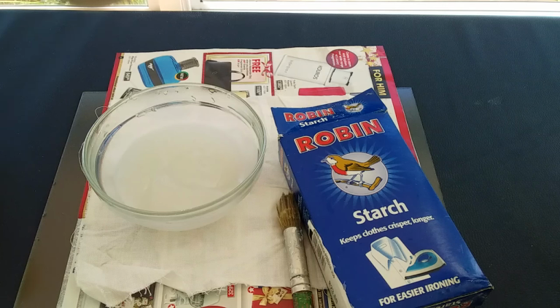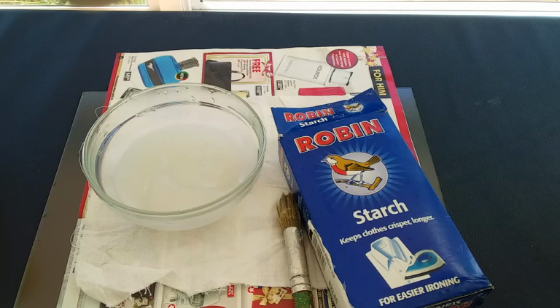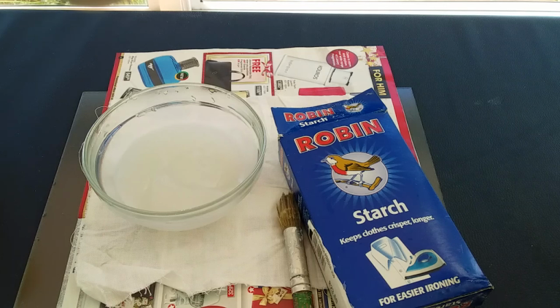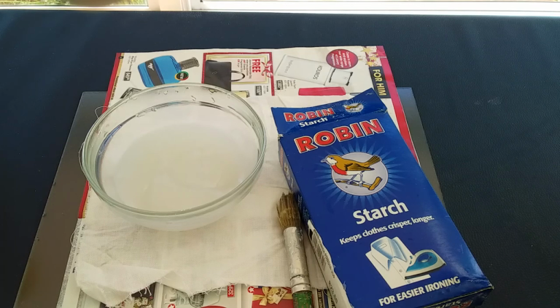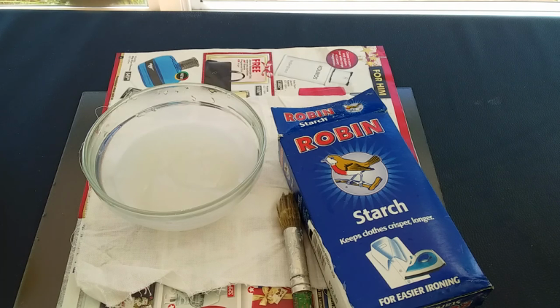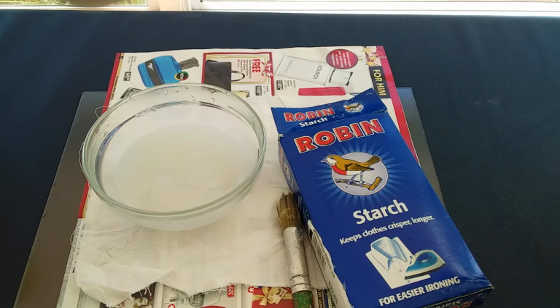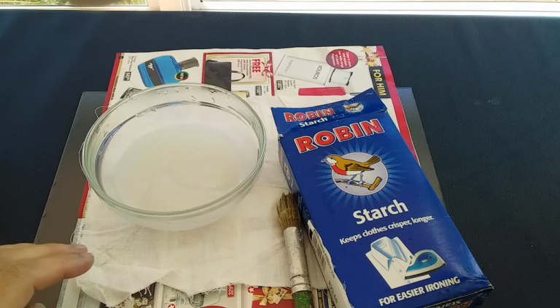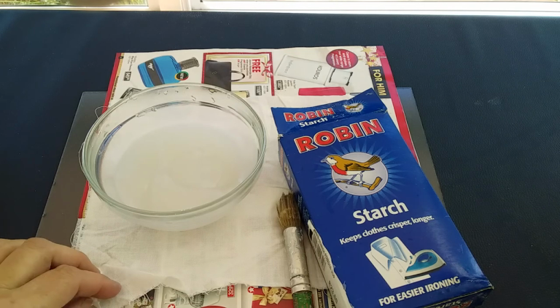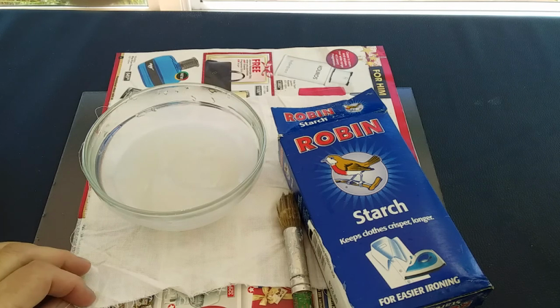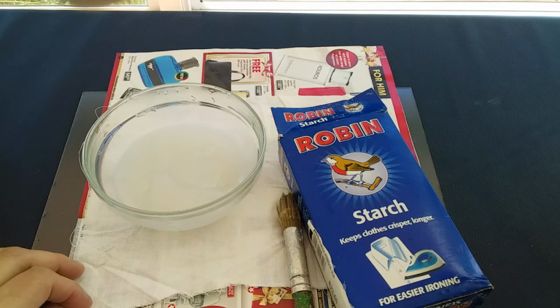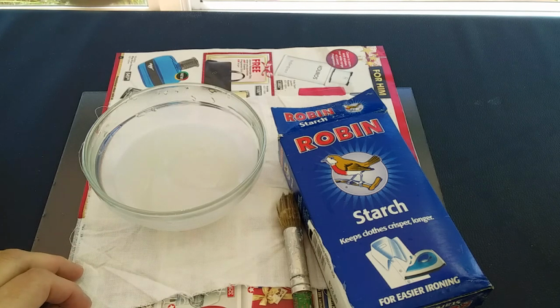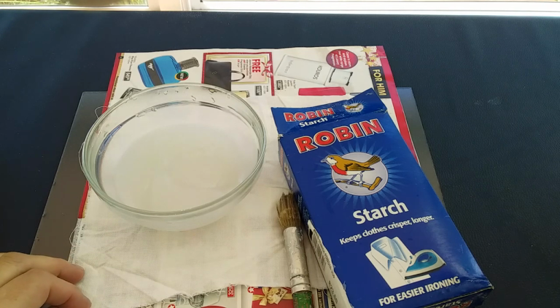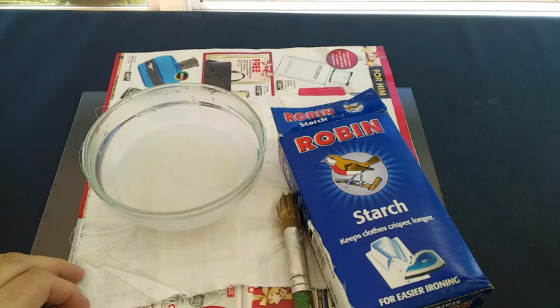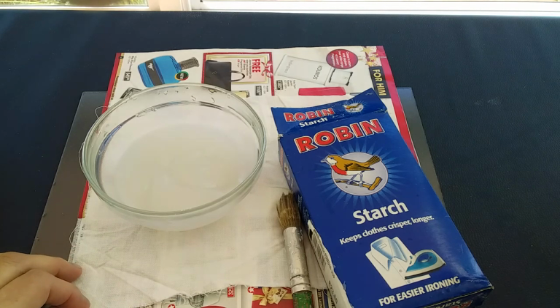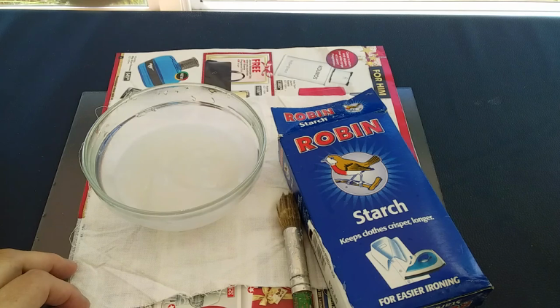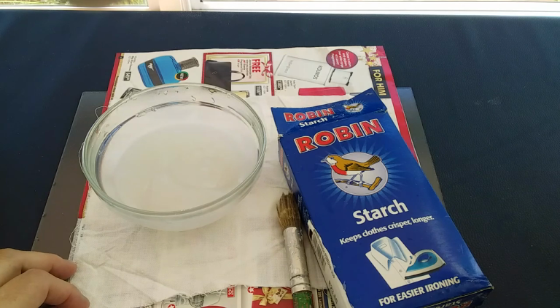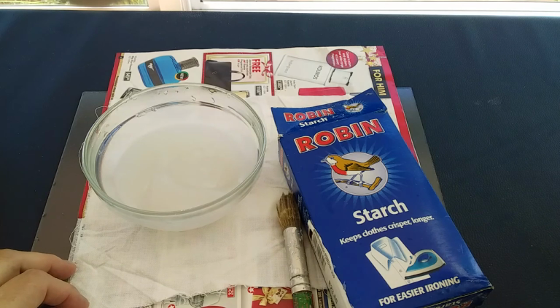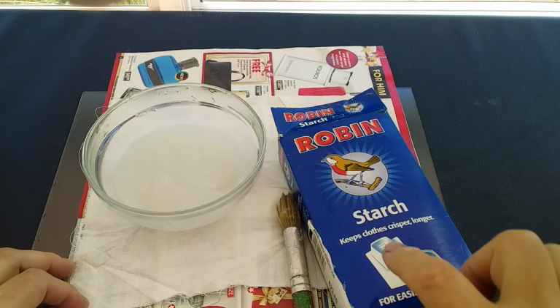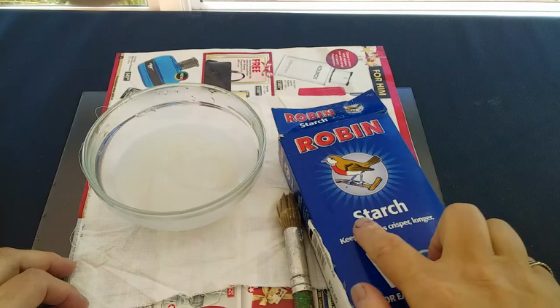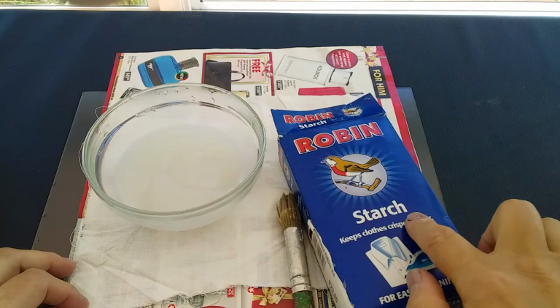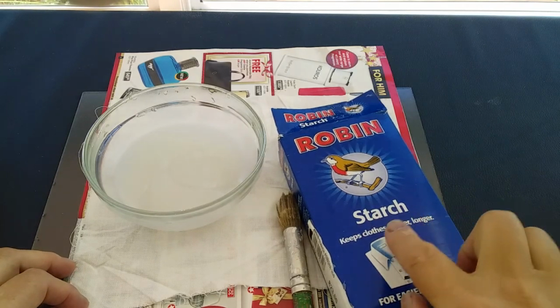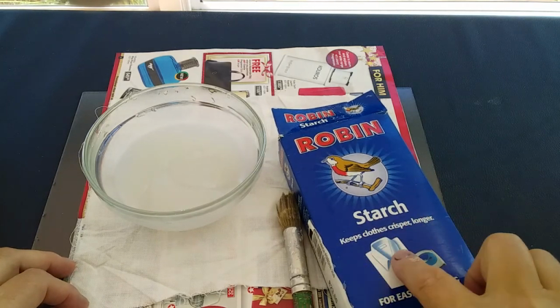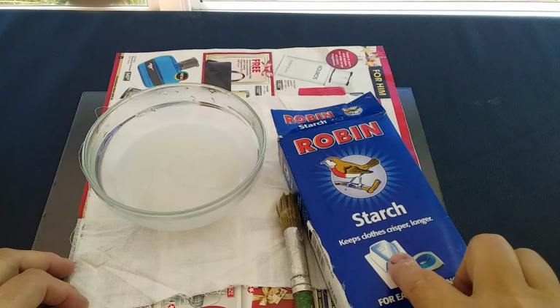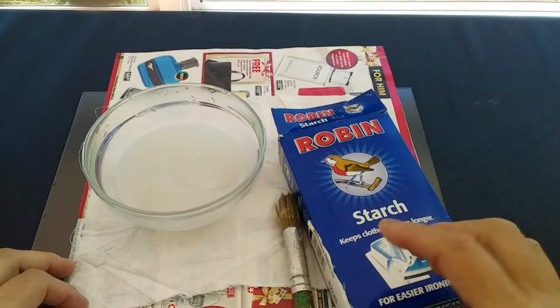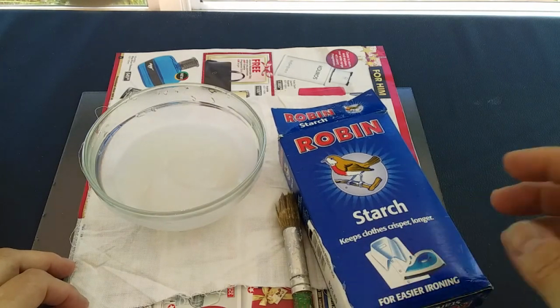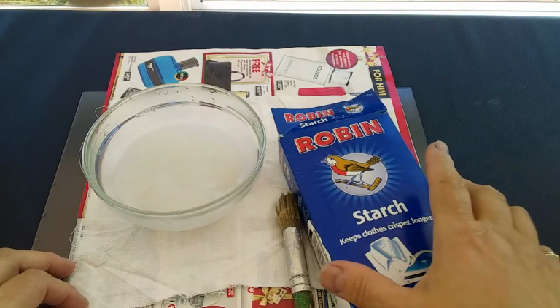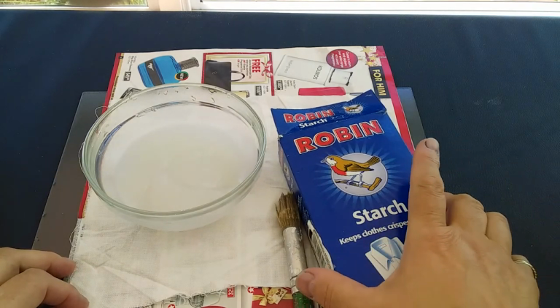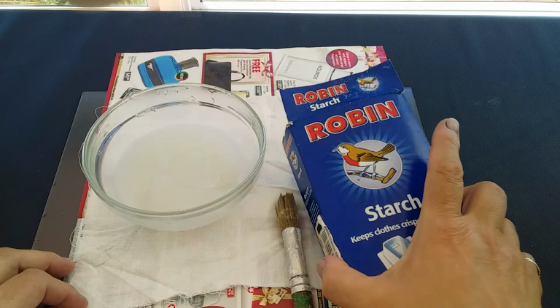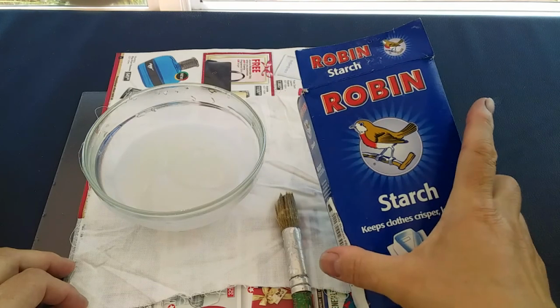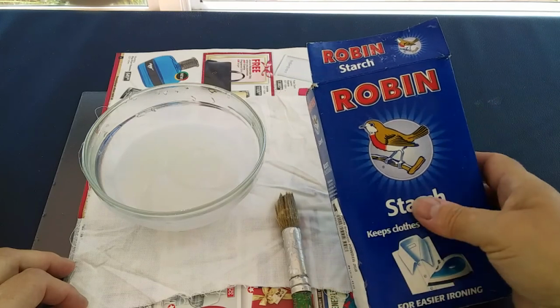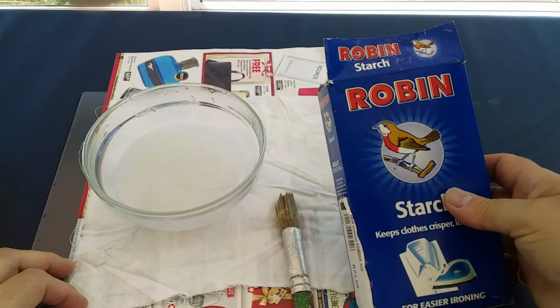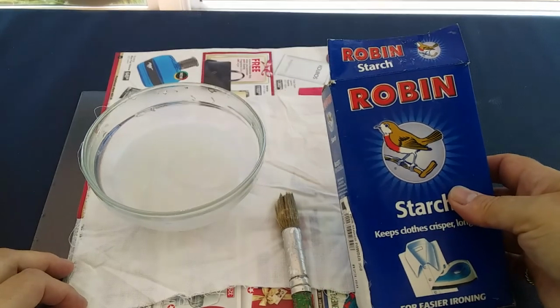Welcome to my channel. Today I'm going to be showing you how to do a crackle effect on your fabric using the starch resist. Starch is something that you normally put on fabric when you want to iron it to make it stiff.